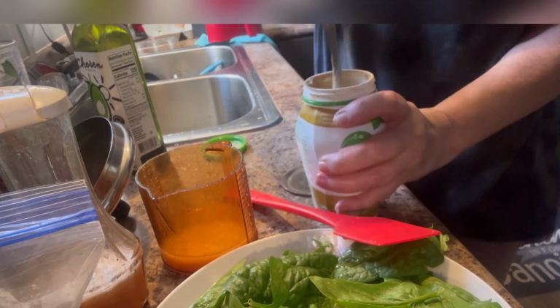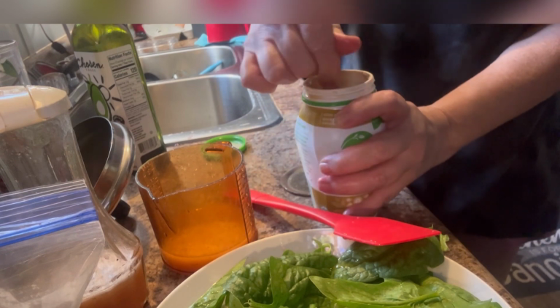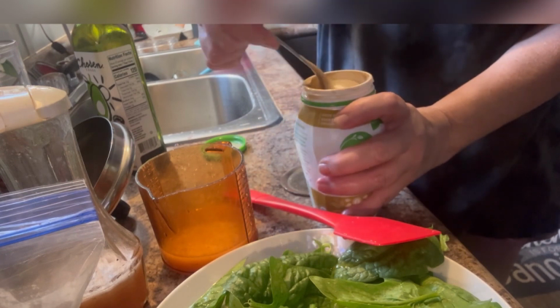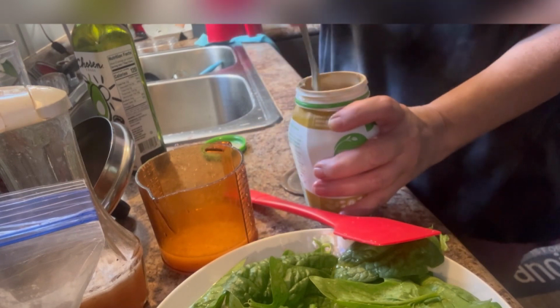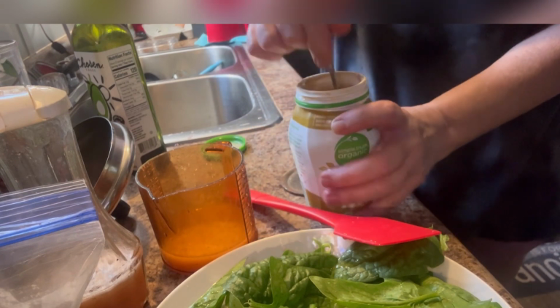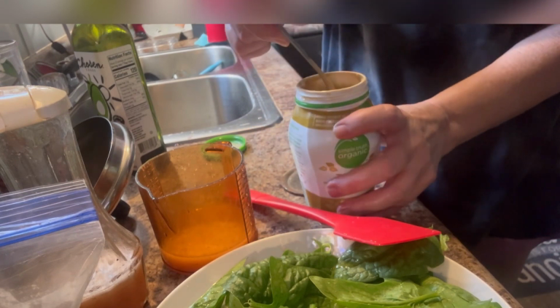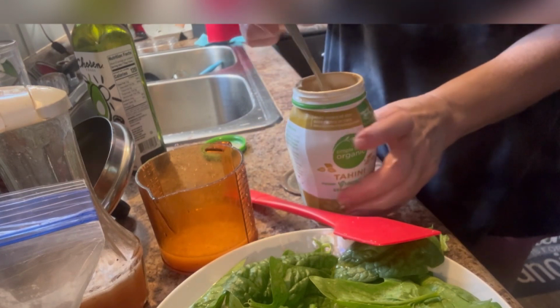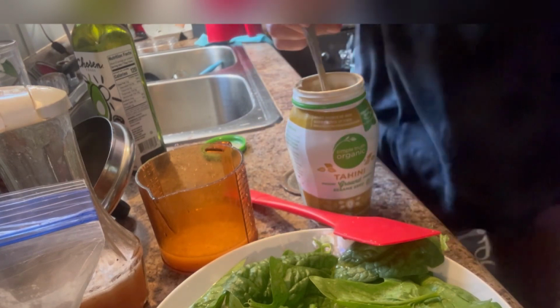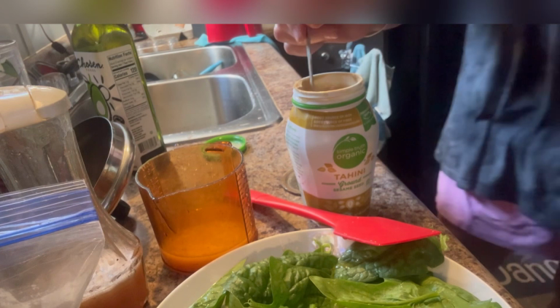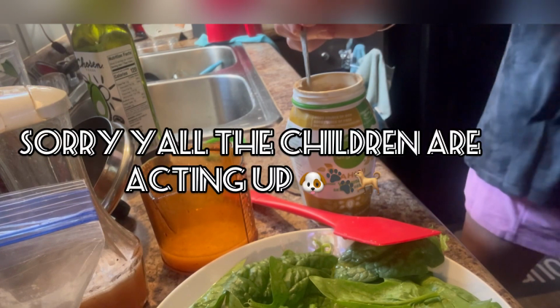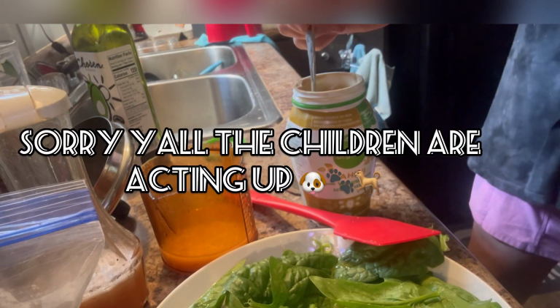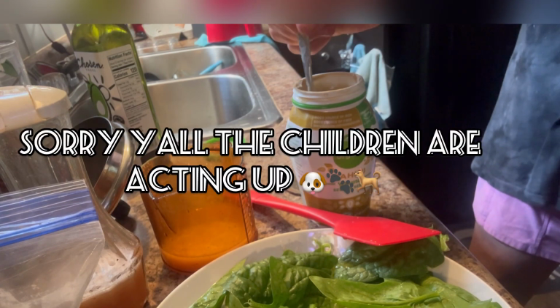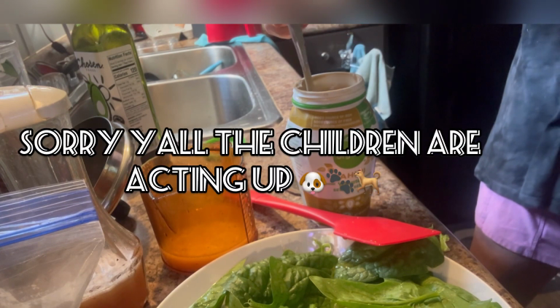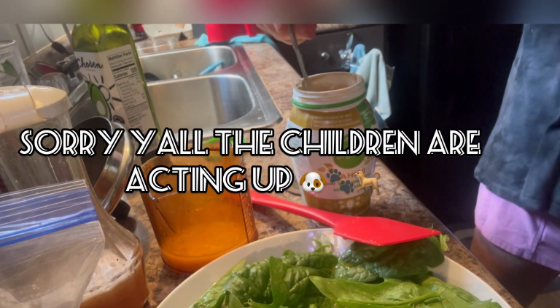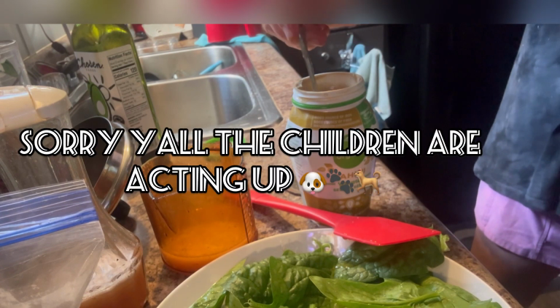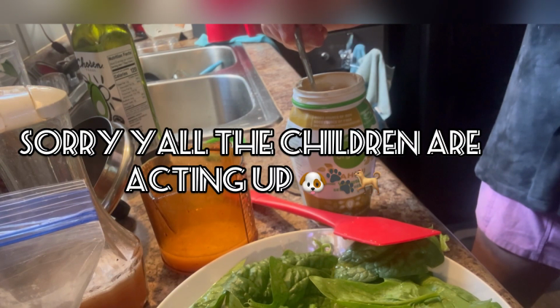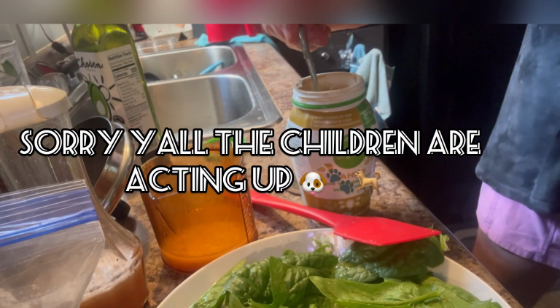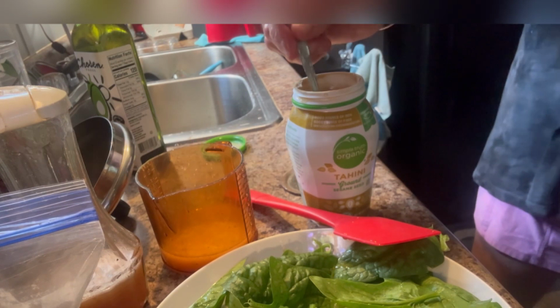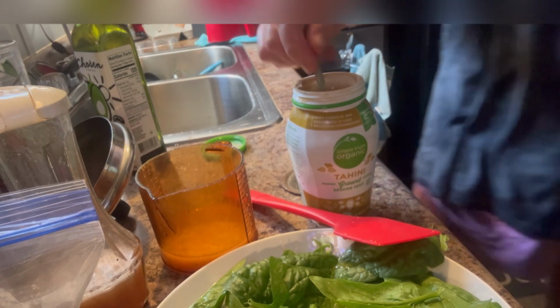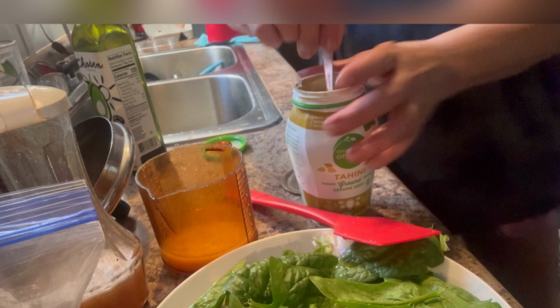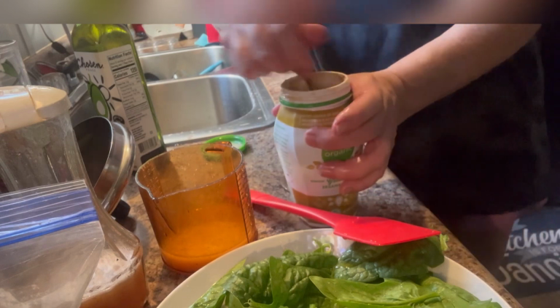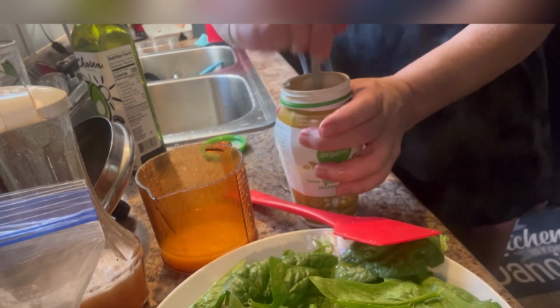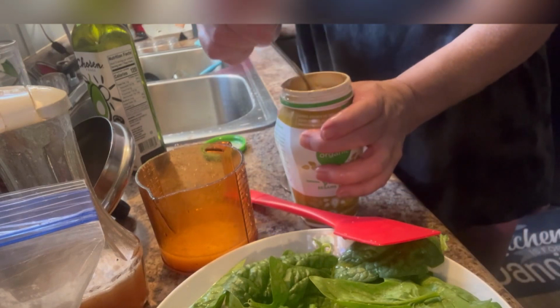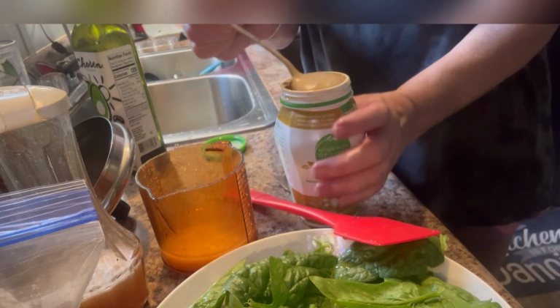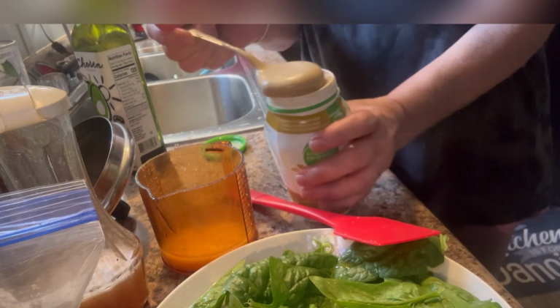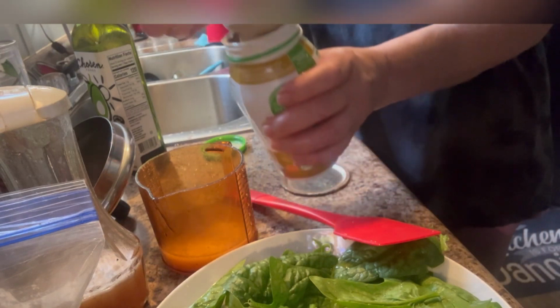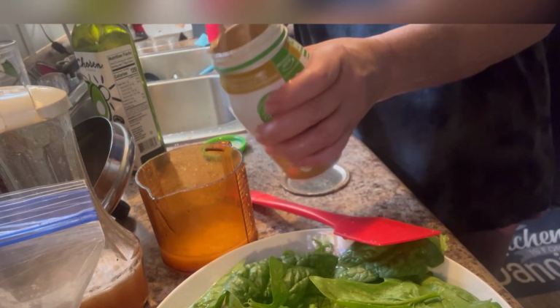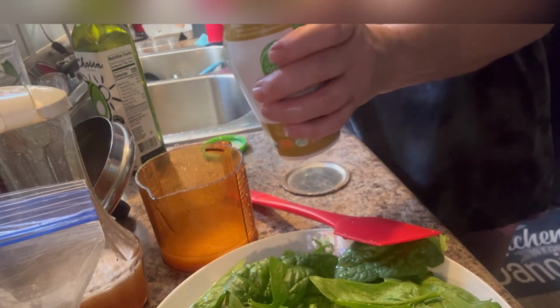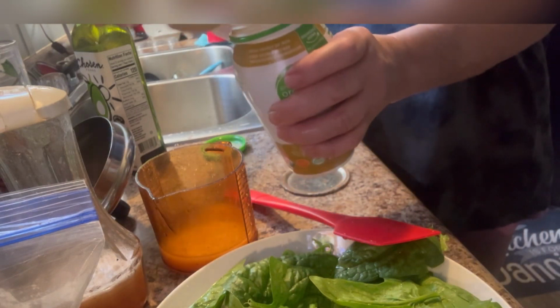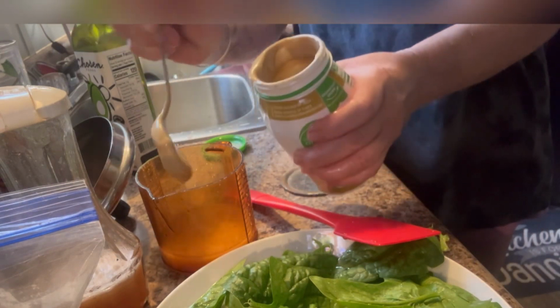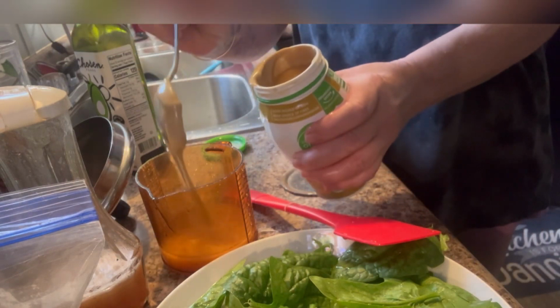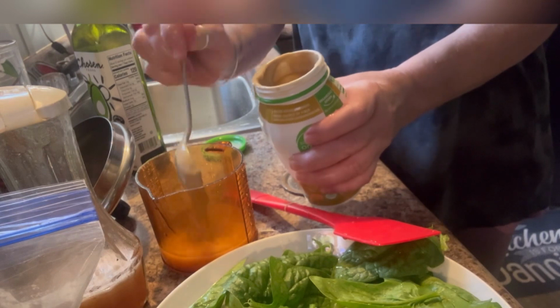Brinley, no — no ma'am, you get over here. Sorry y'all. Get over here to your bowl. They've started wanting to fight over the food bowl.